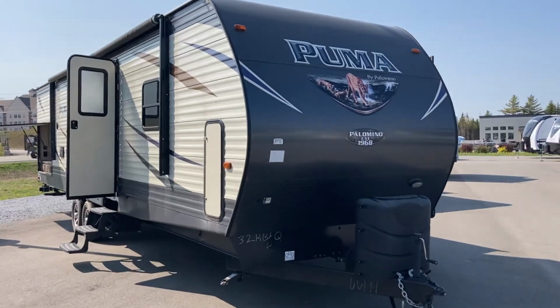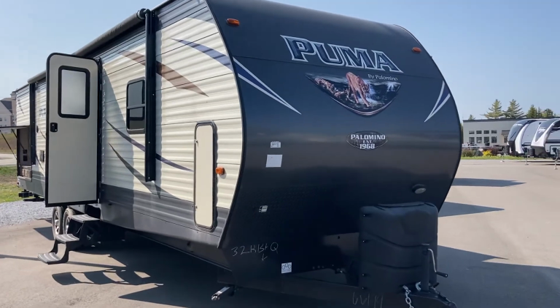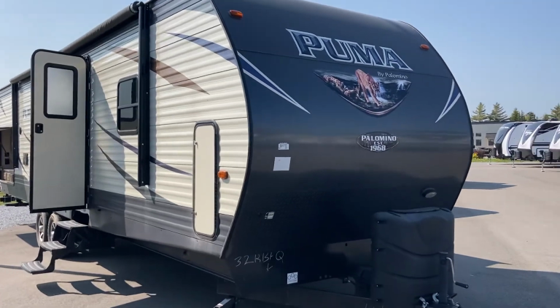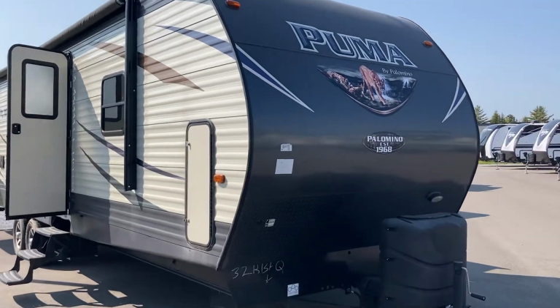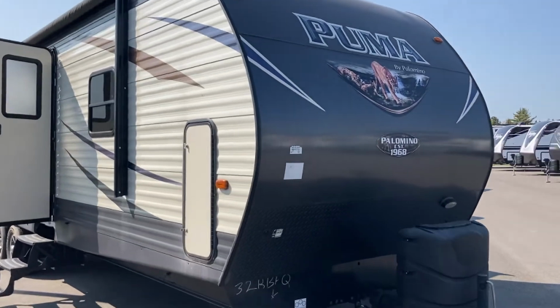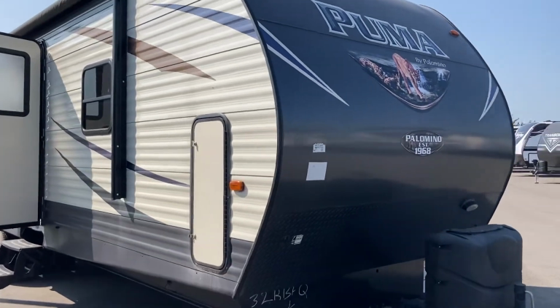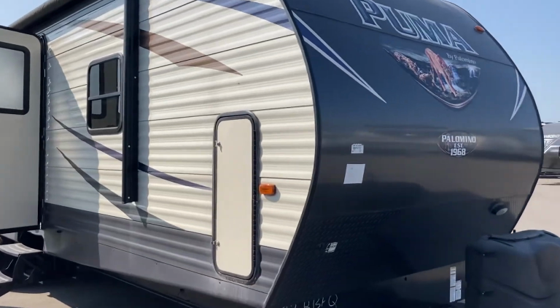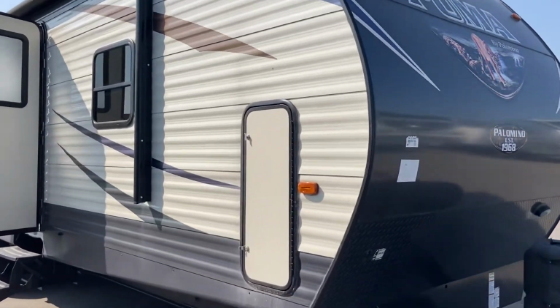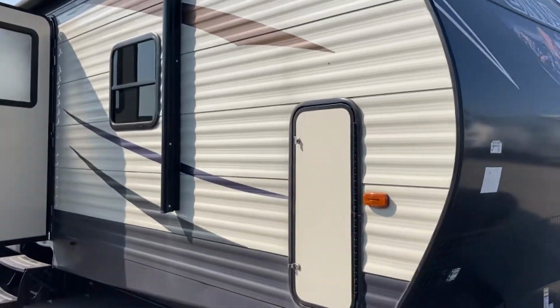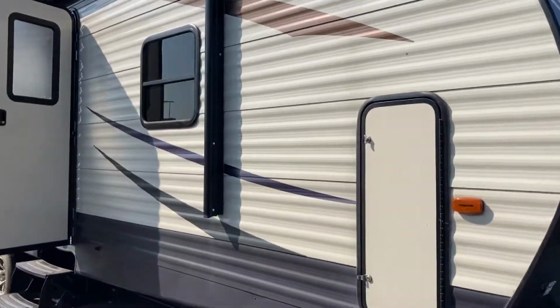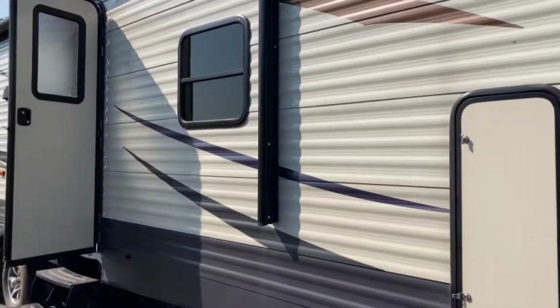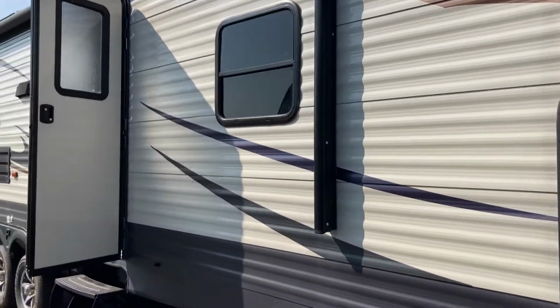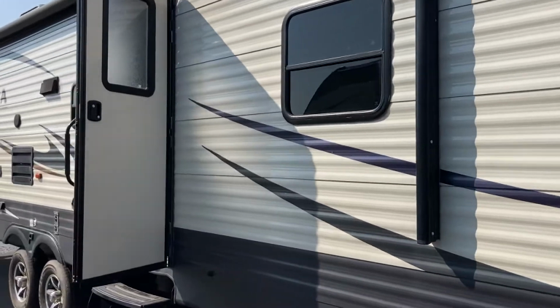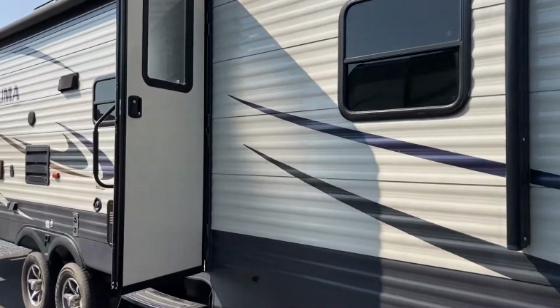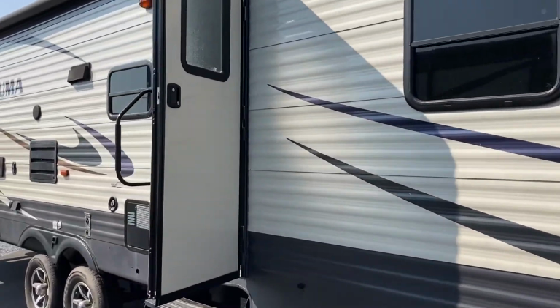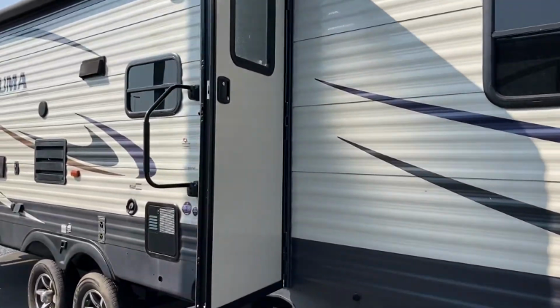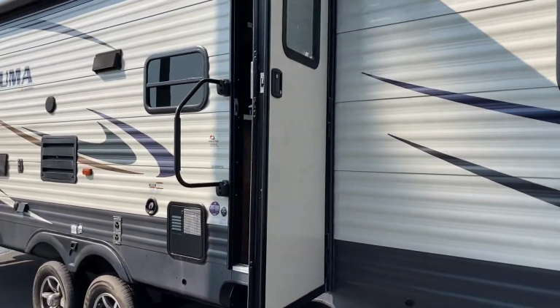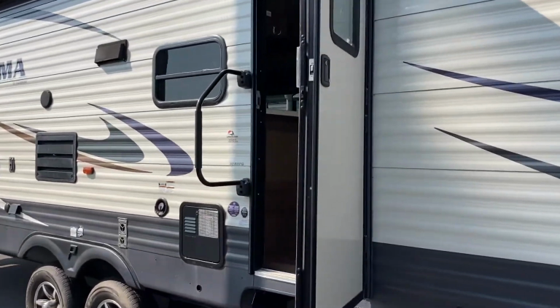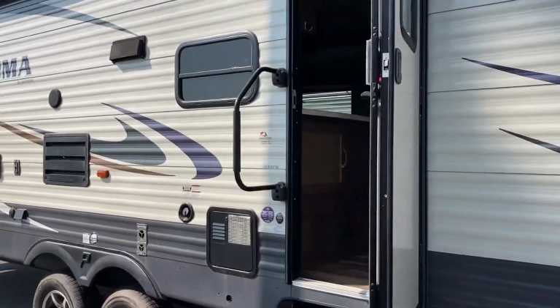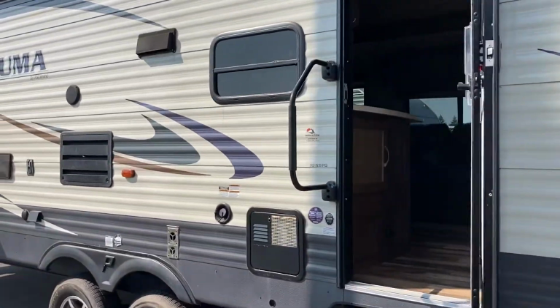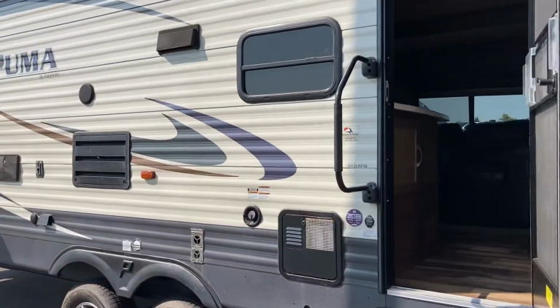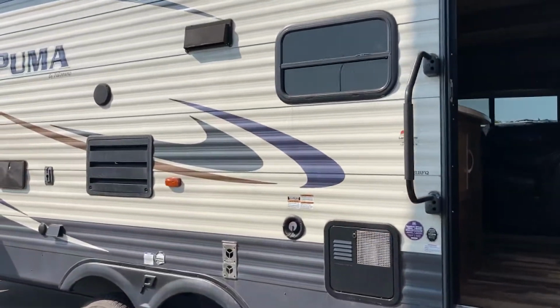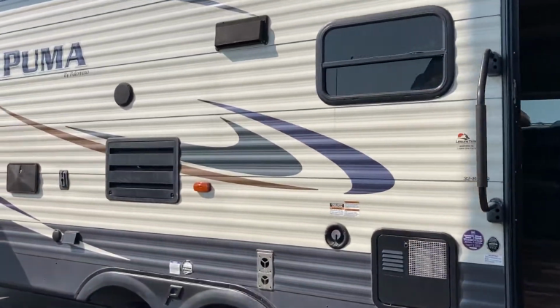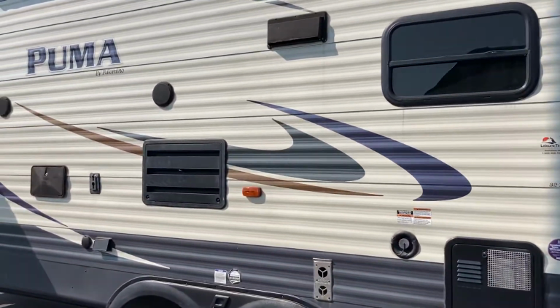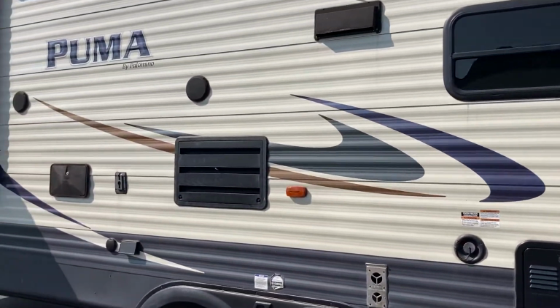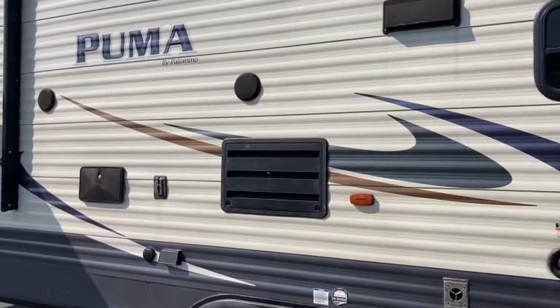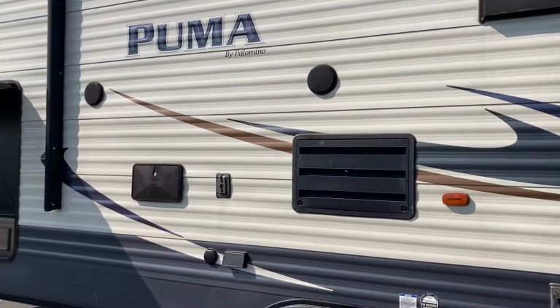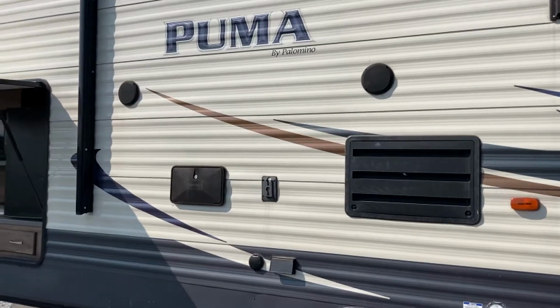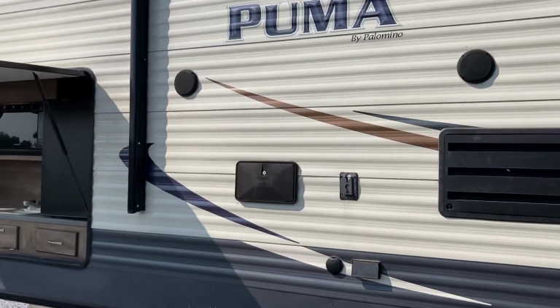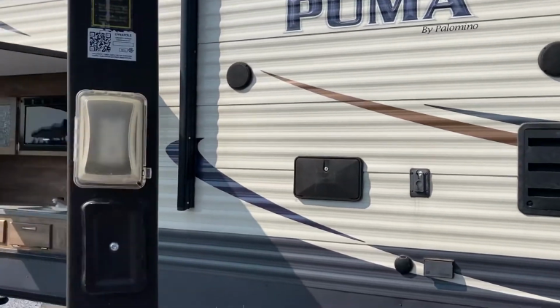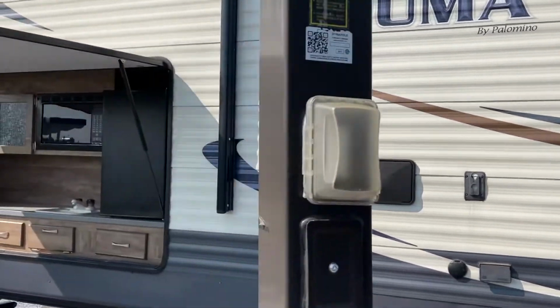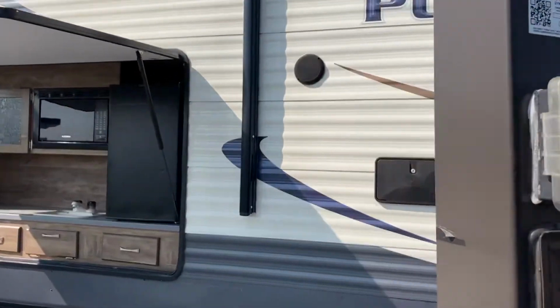Hi folks, Jason here at Leisure Time Sales taking a look at a 2017 Puma 32 RBFQ. Really, really nice treat to have a used trailer, pre-owned trailer of this quality on the lot.